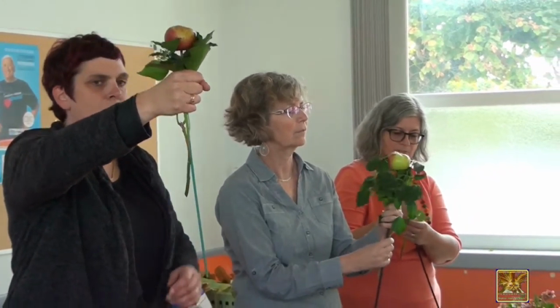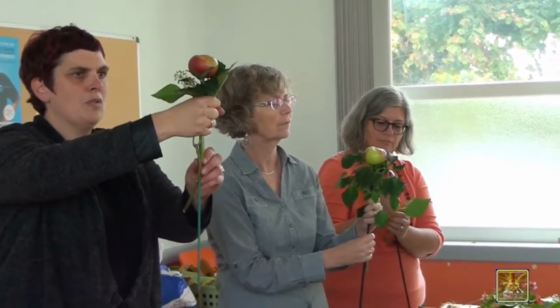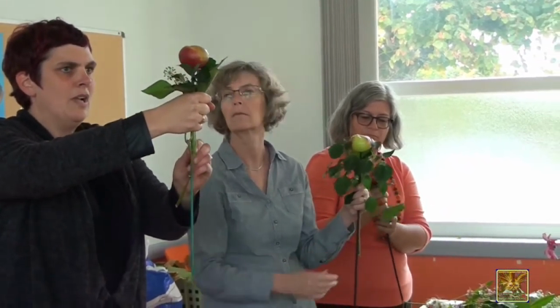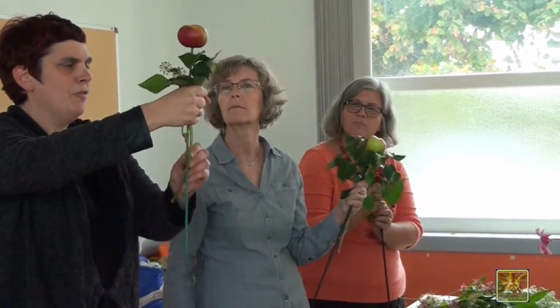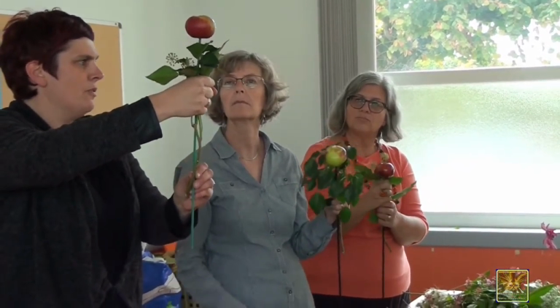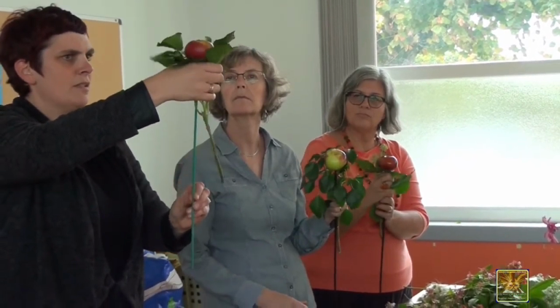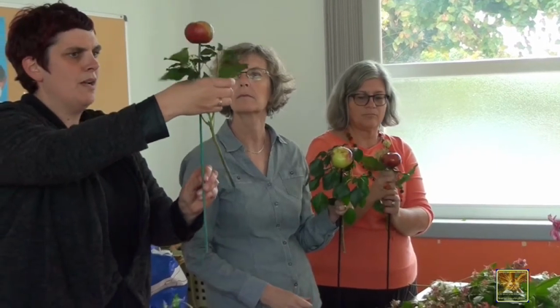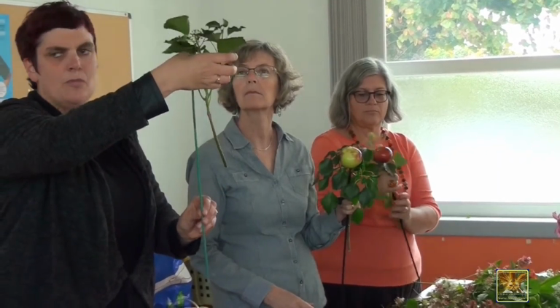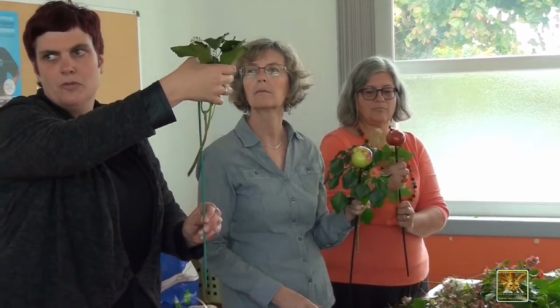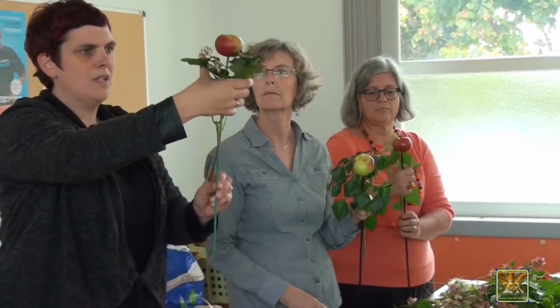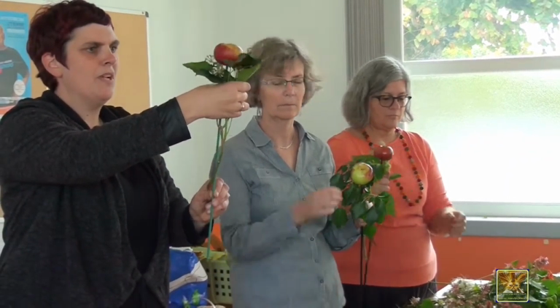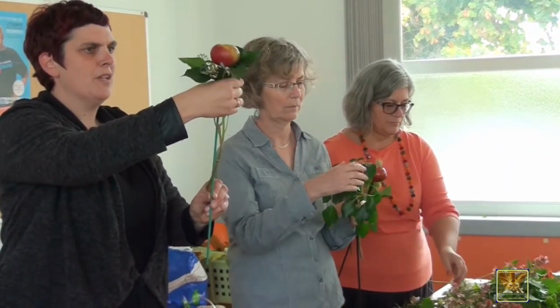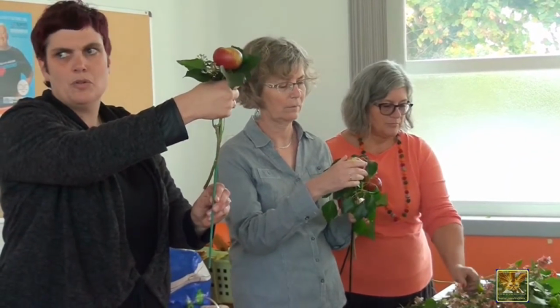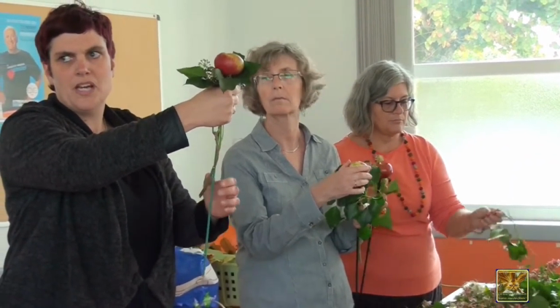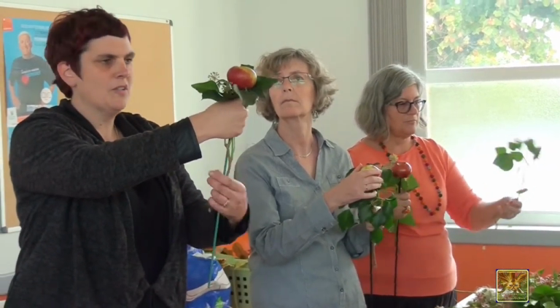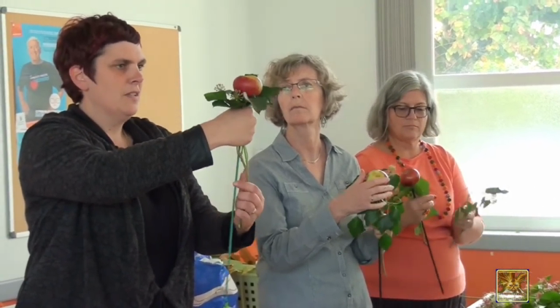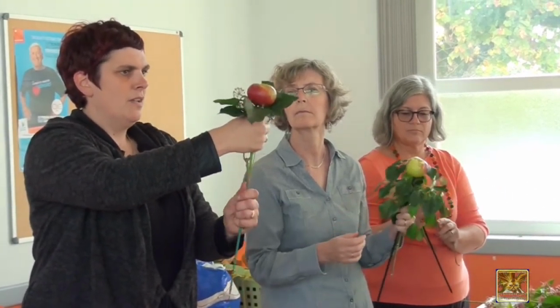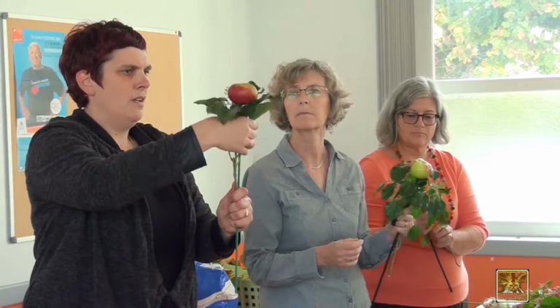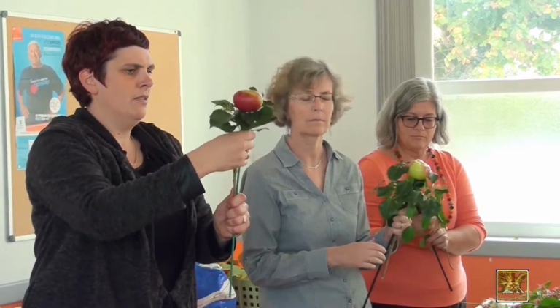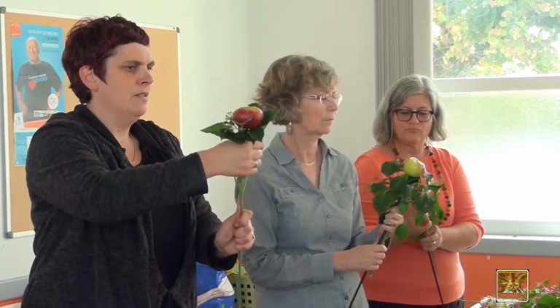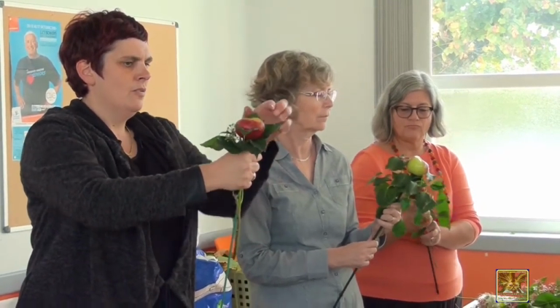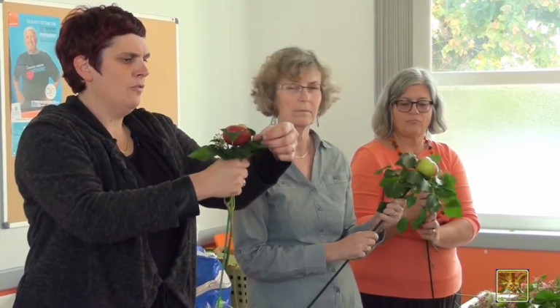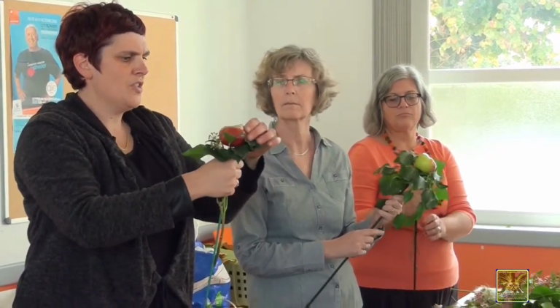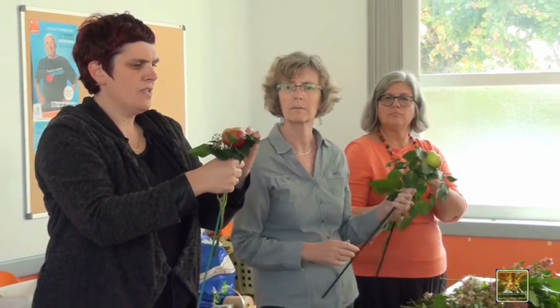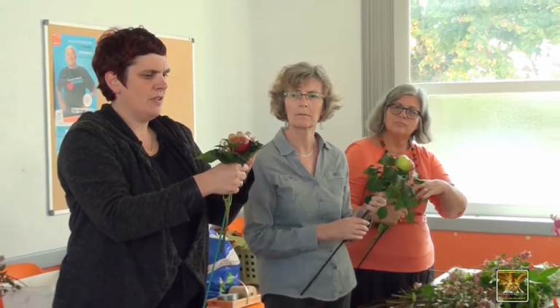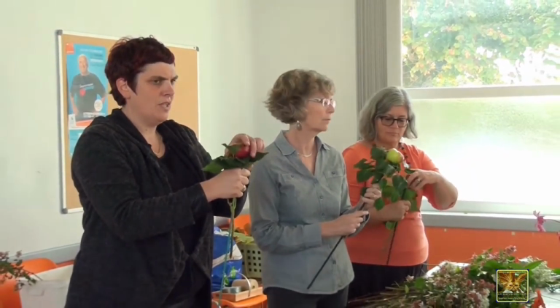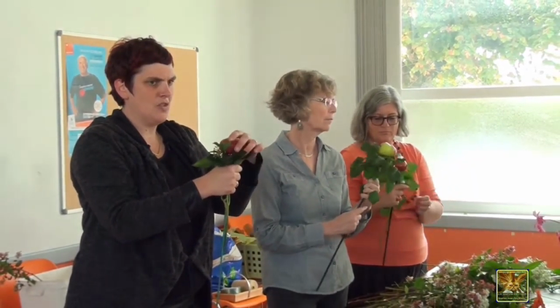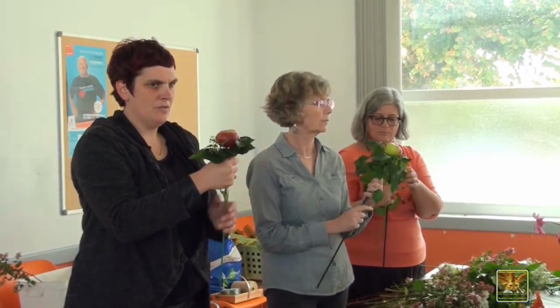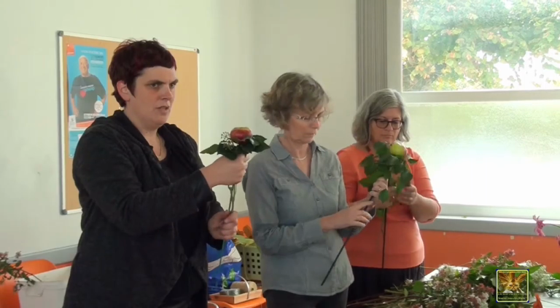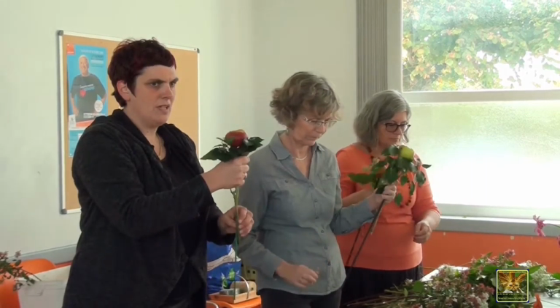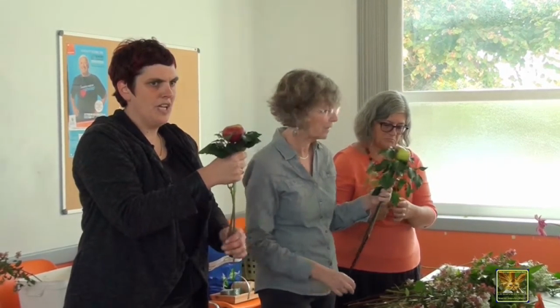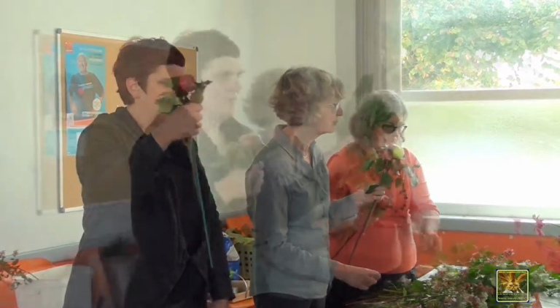The pomme is going to serve as the focal point — we call it the focal point. It's not at the bottom; it's at the bottom of the arrangement. So, the pomme serves as the focal point.